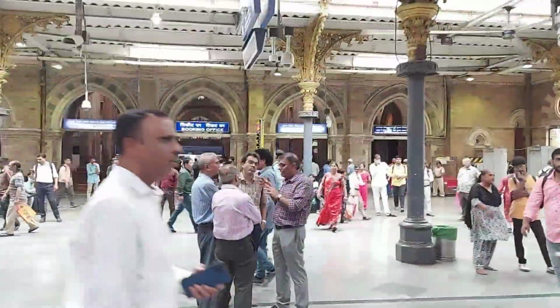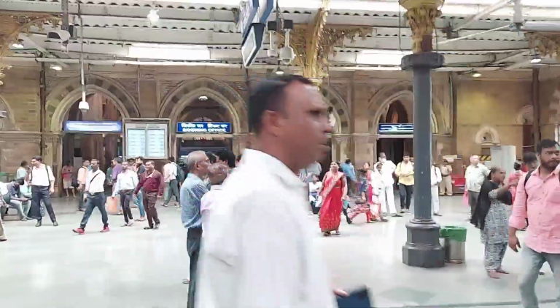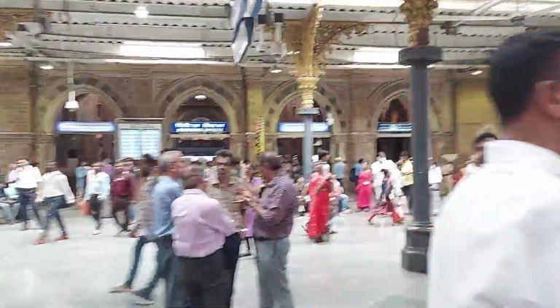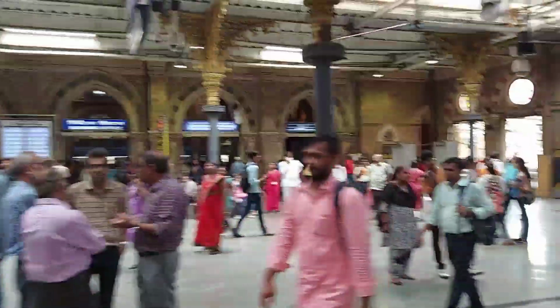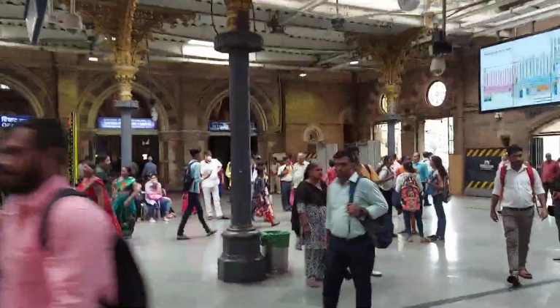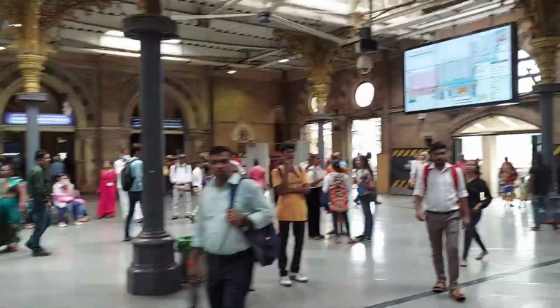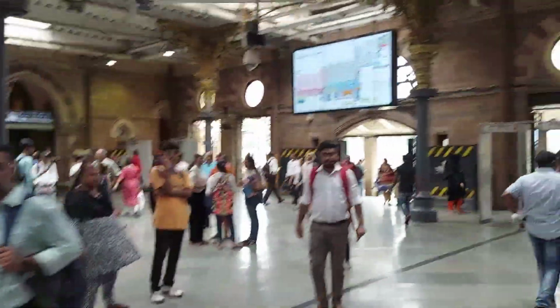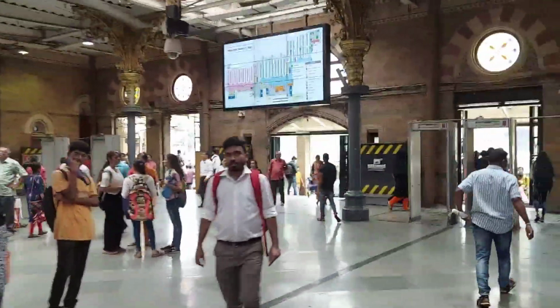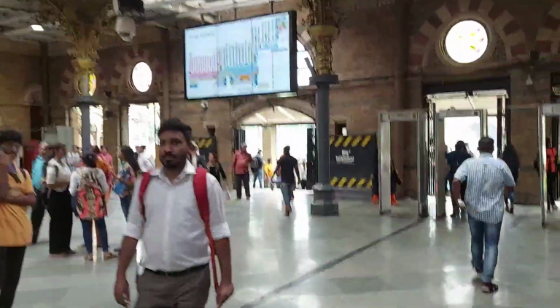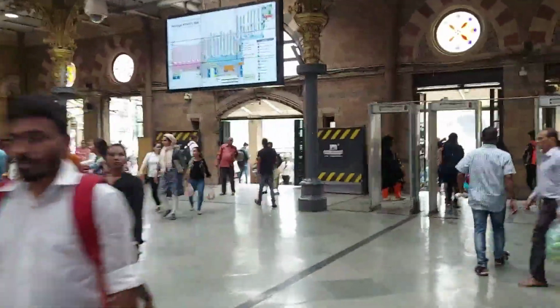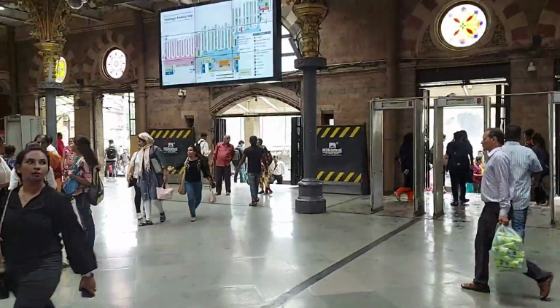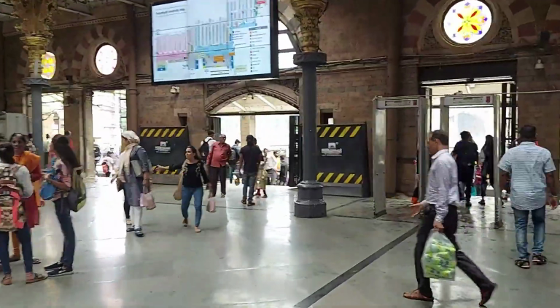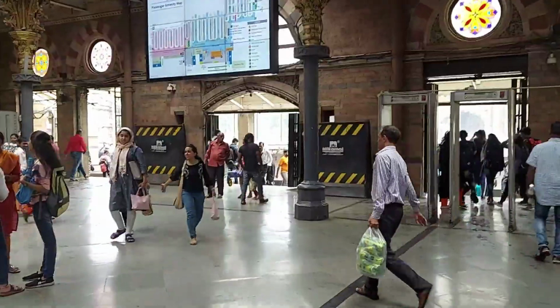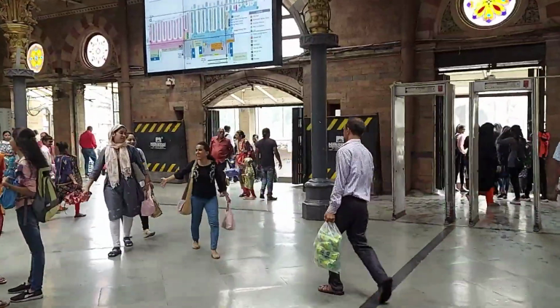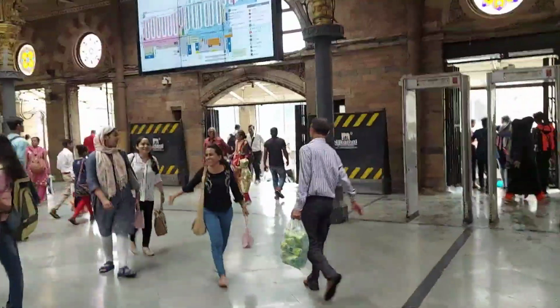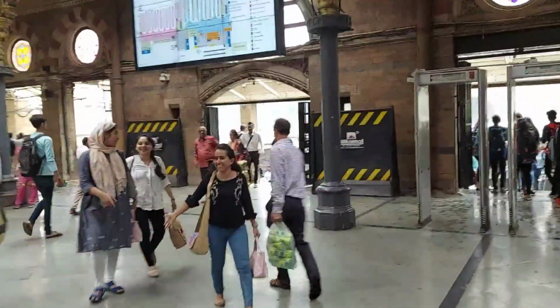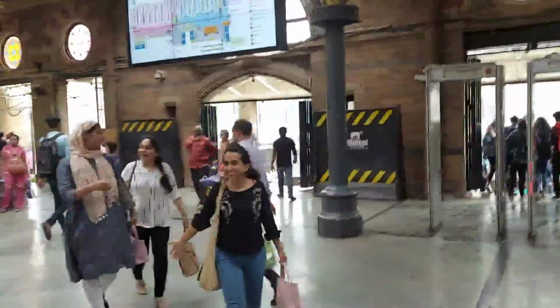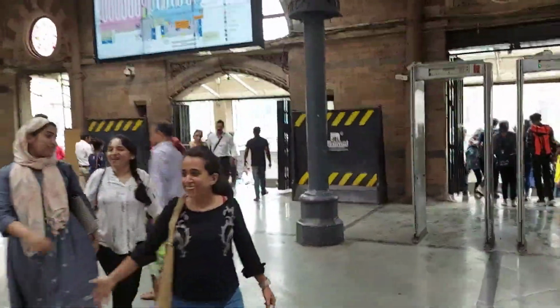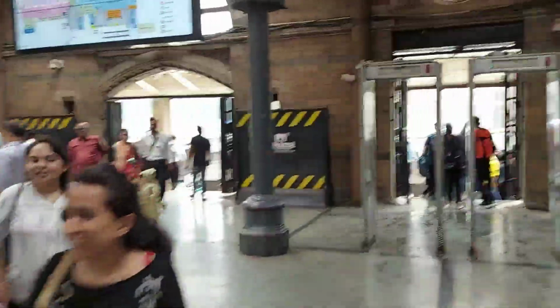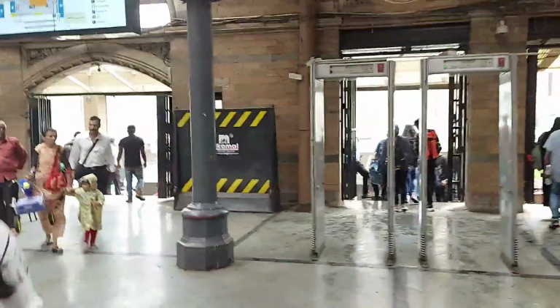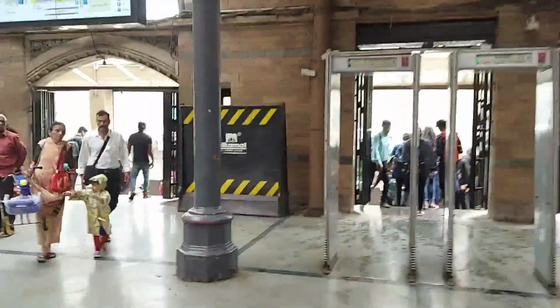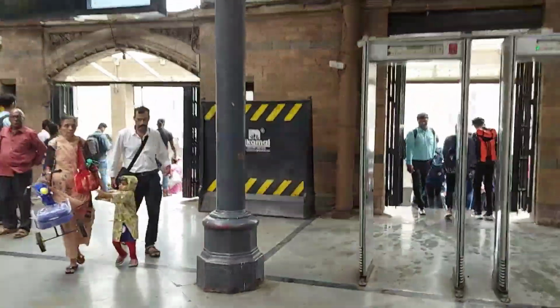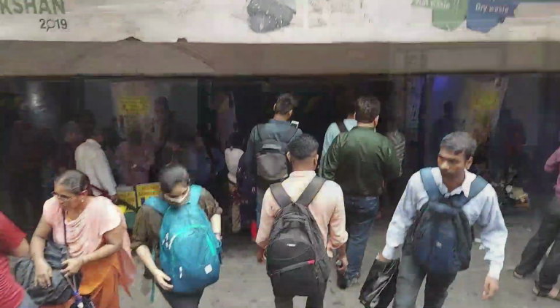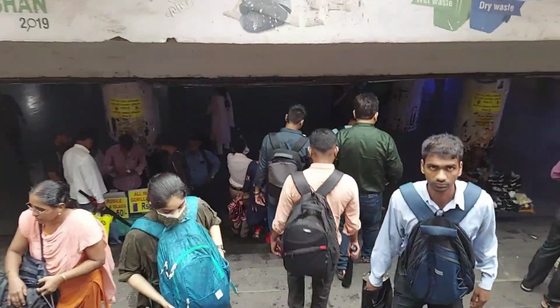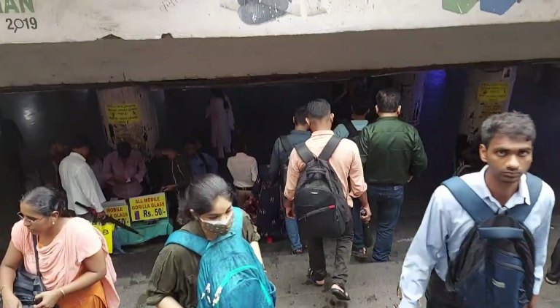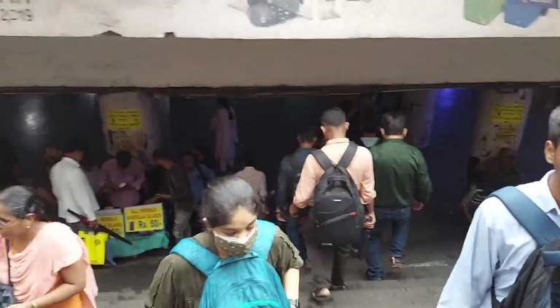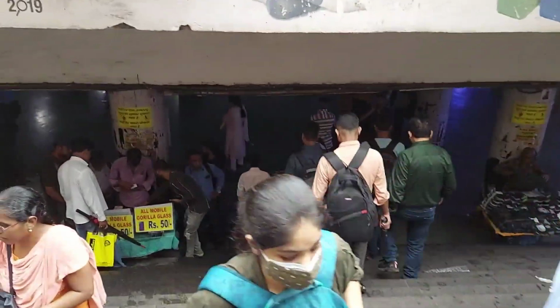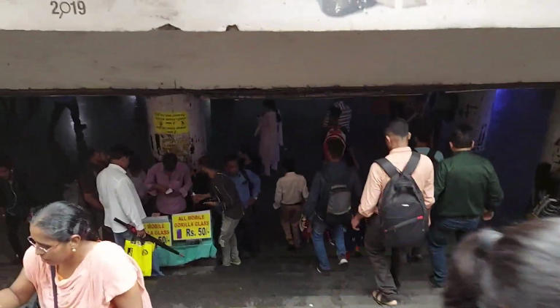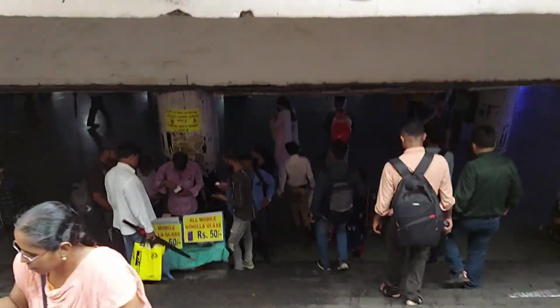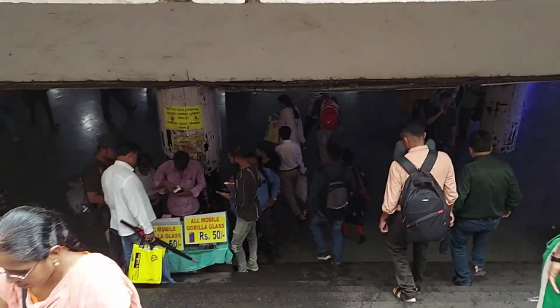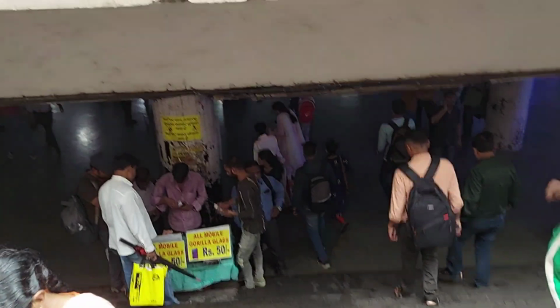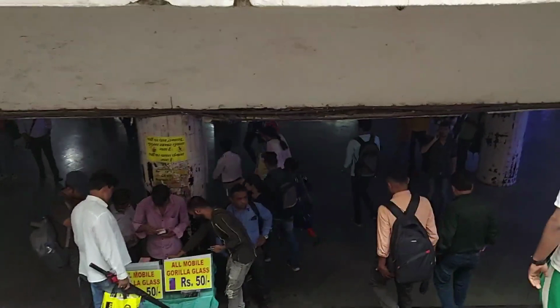These are the ticket booking offices of CST. Now I make my way out of the CST station. This is the subway — as usual, very crowded.